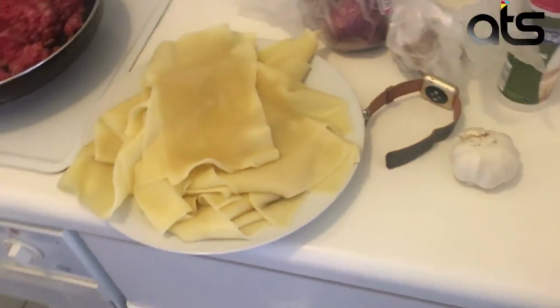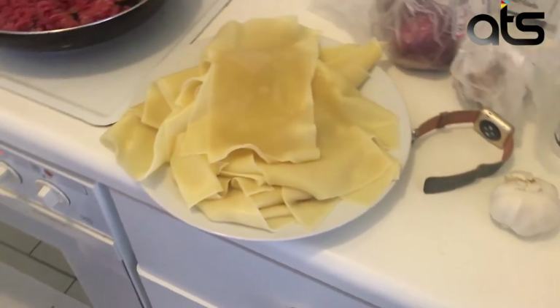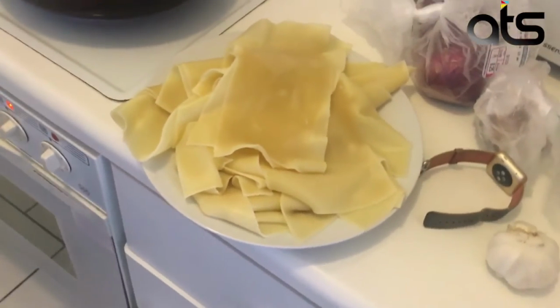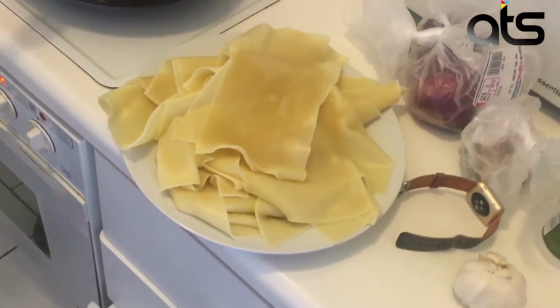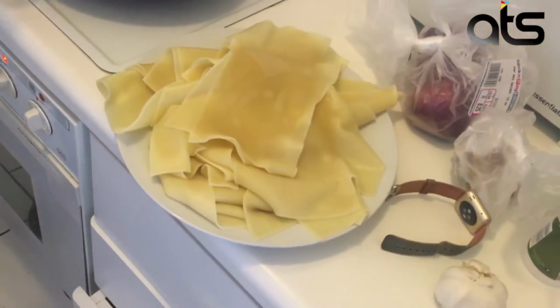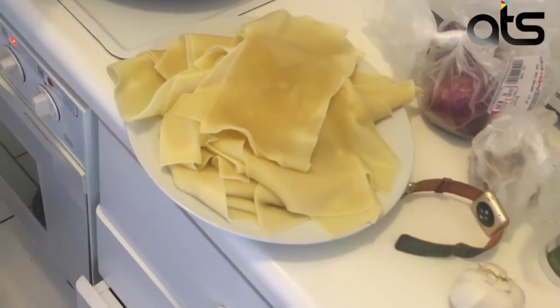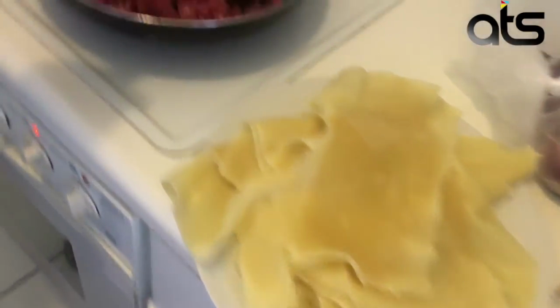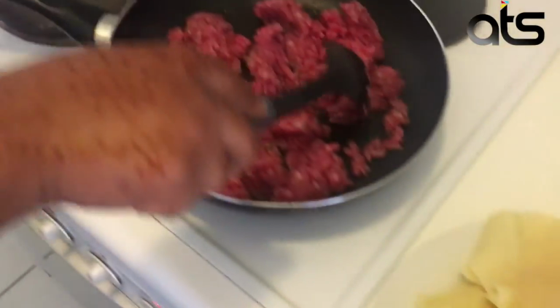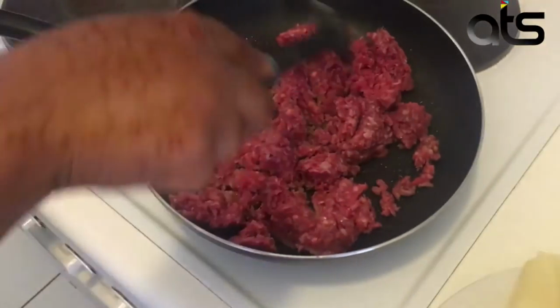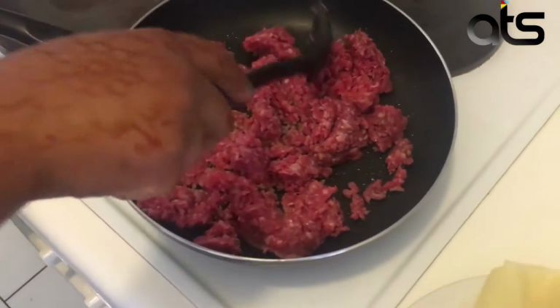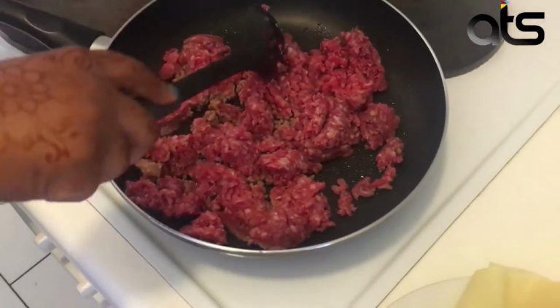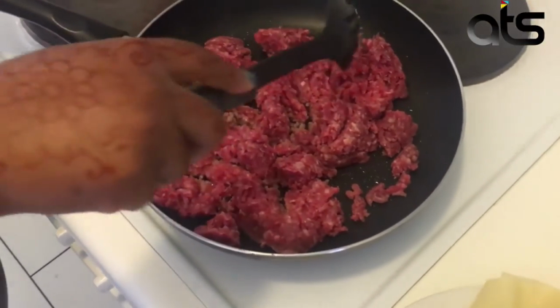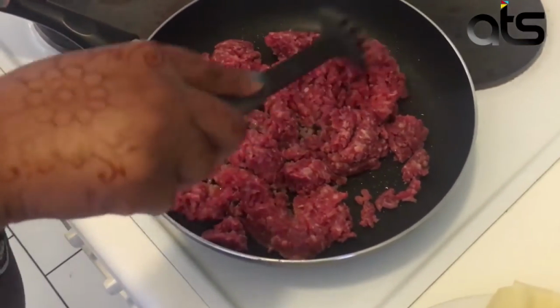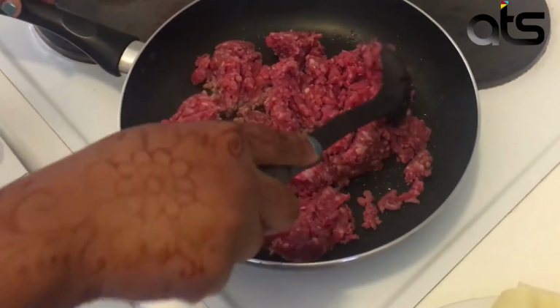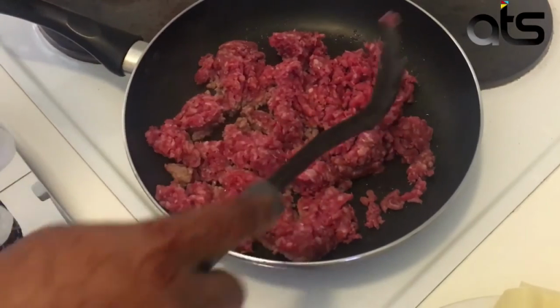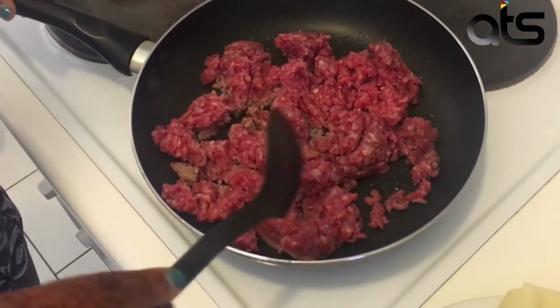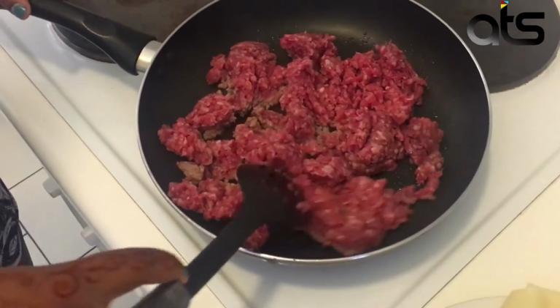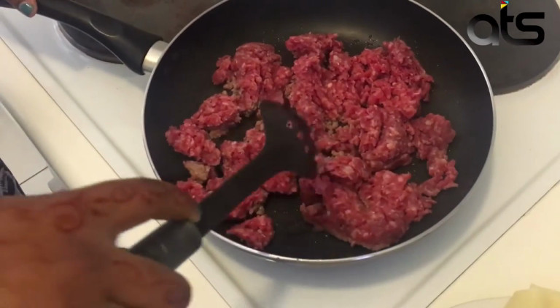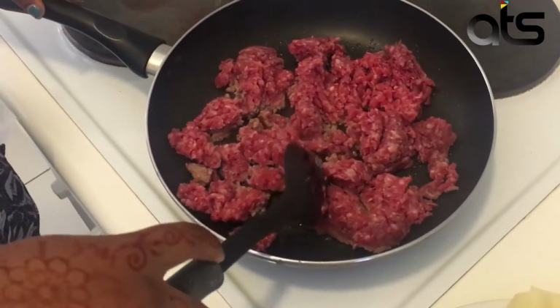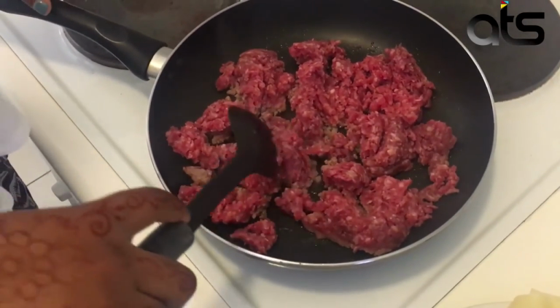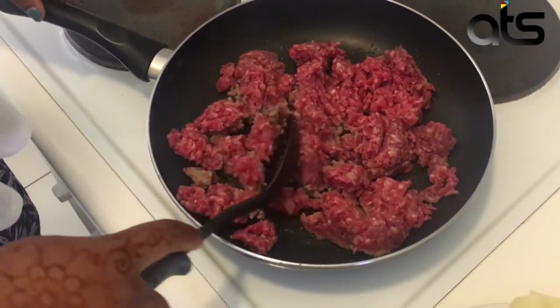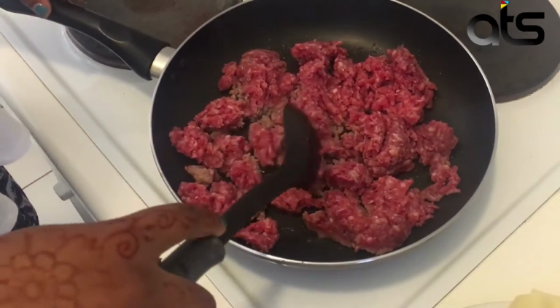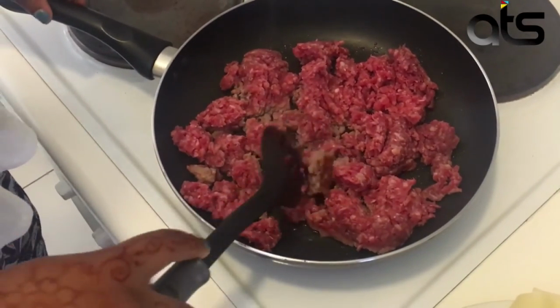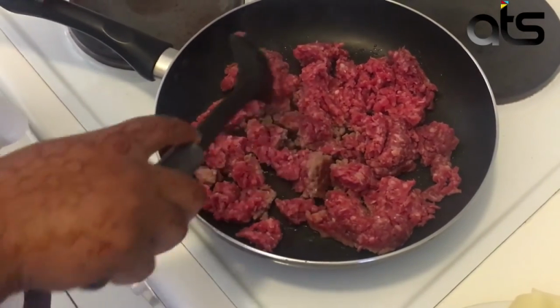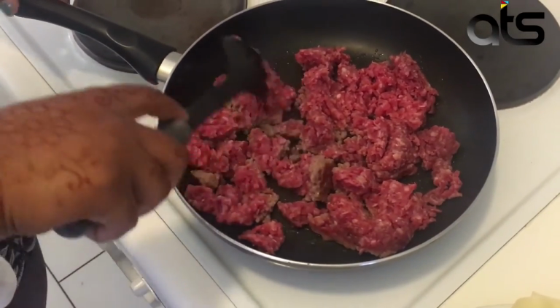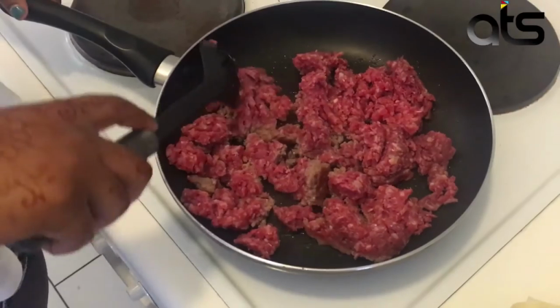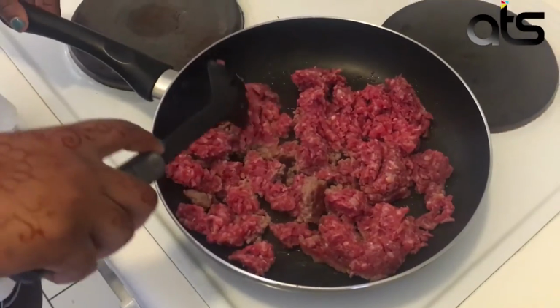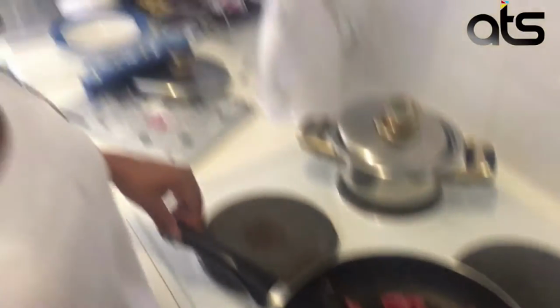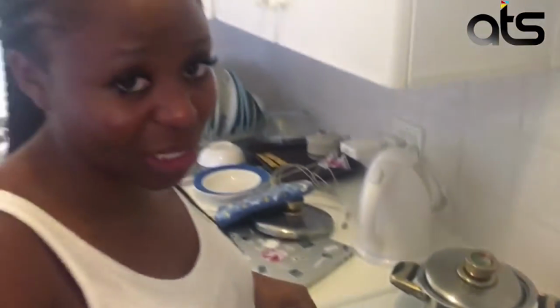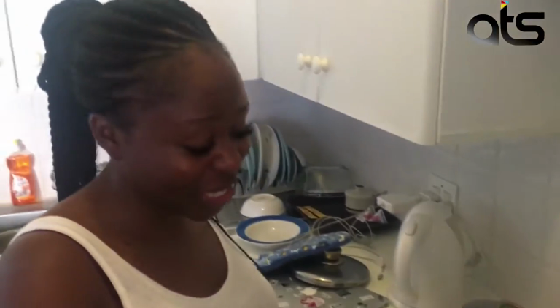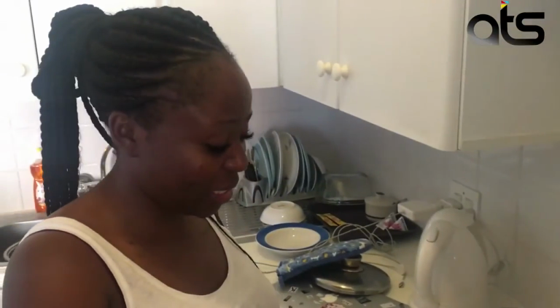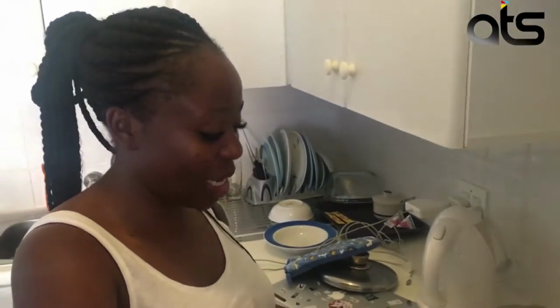I am cooking the mince mix. I'm going to be adding garlic, salt, pepper, just different things to make sure I make it taste nice.